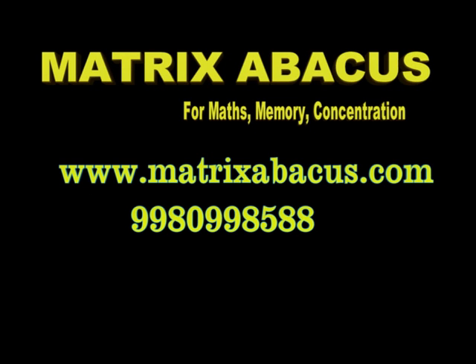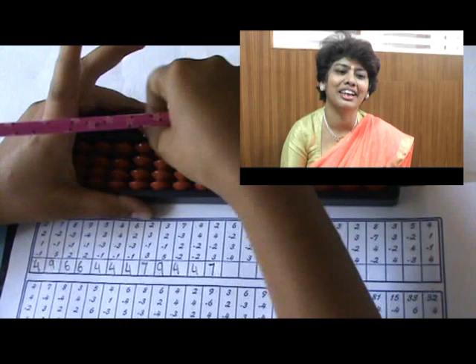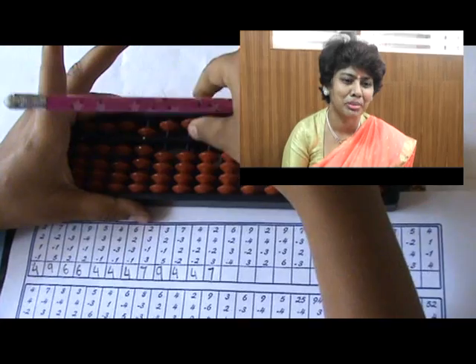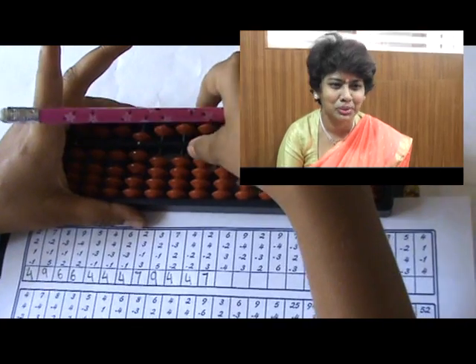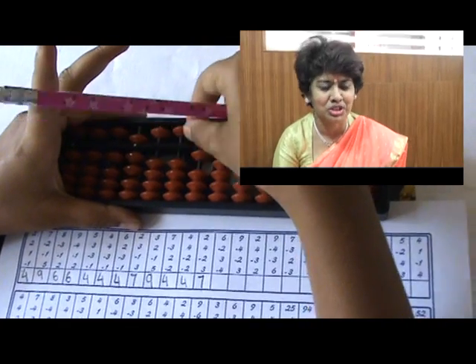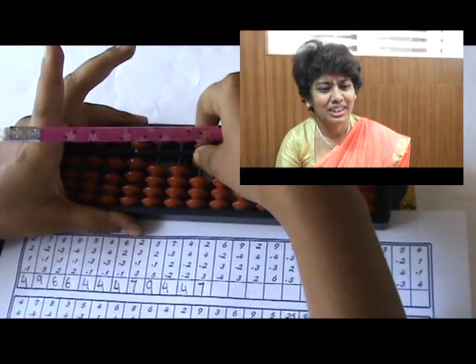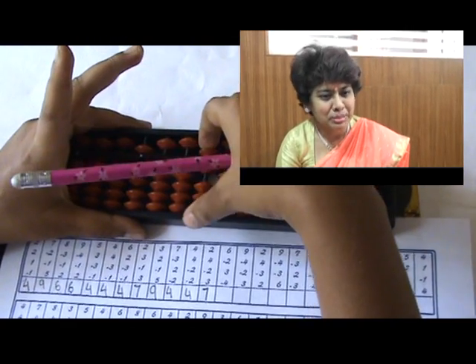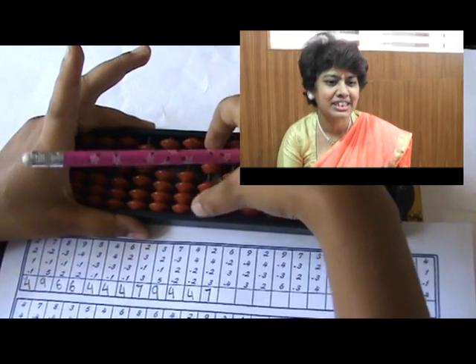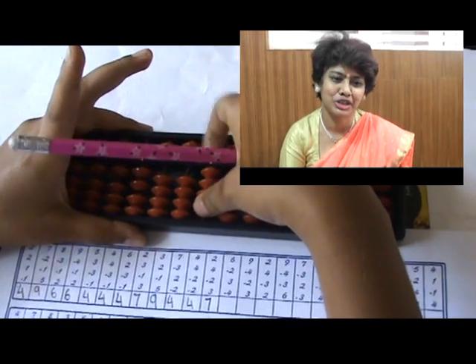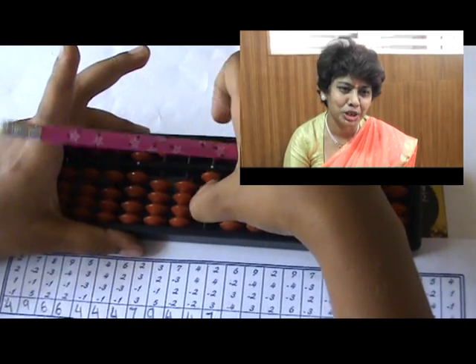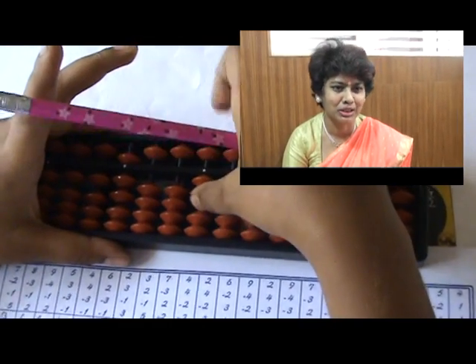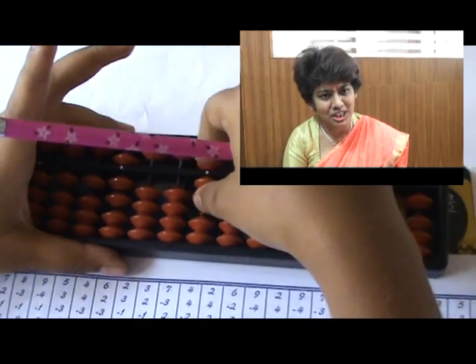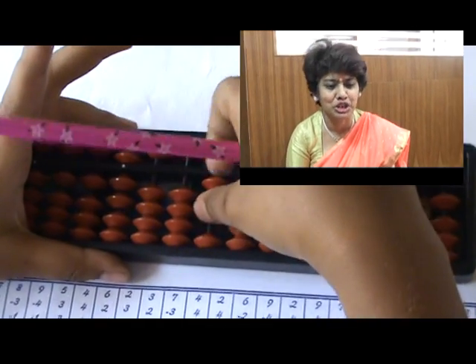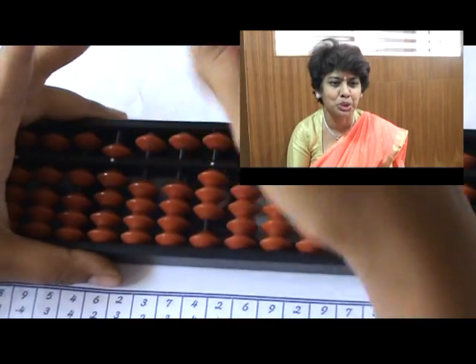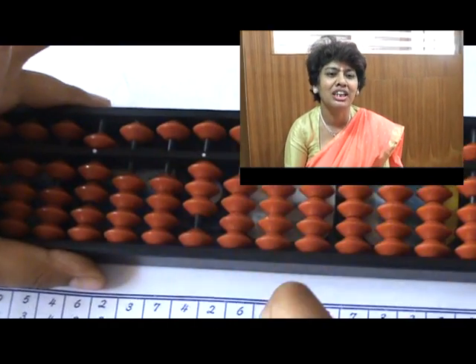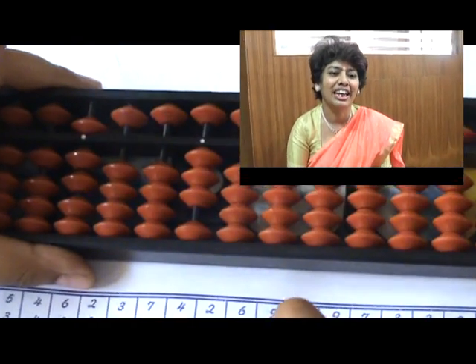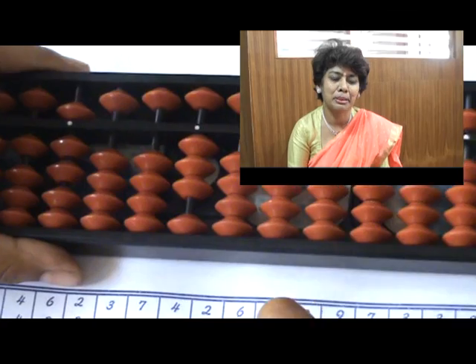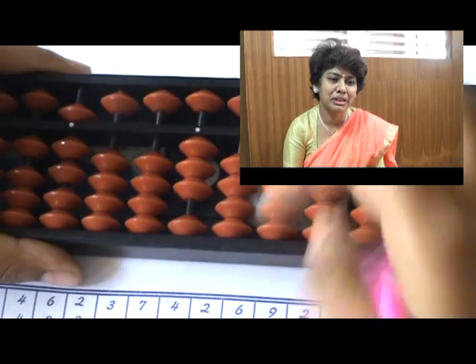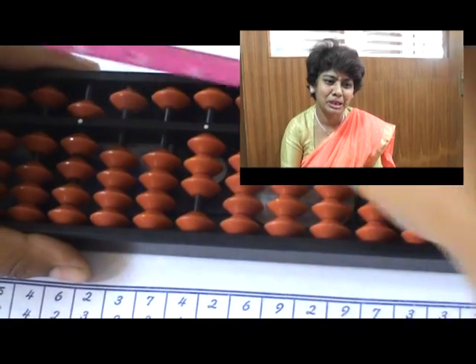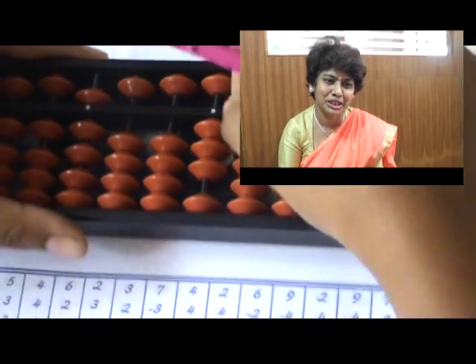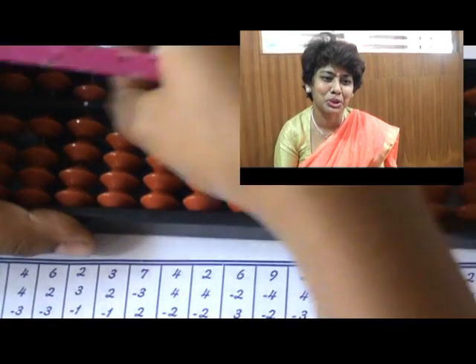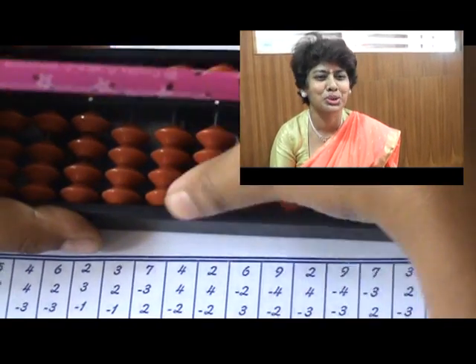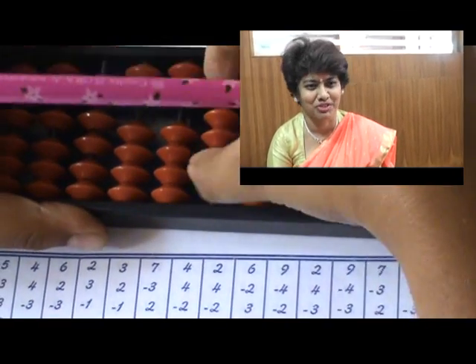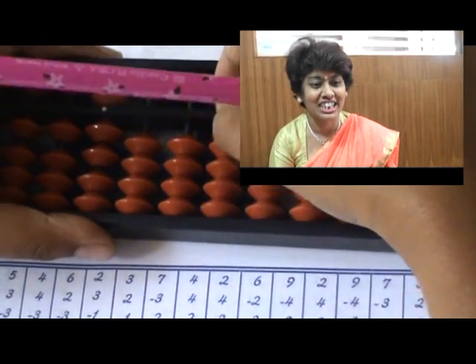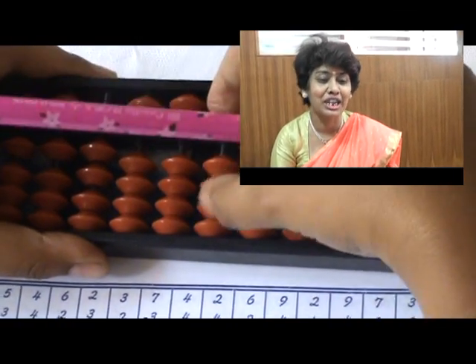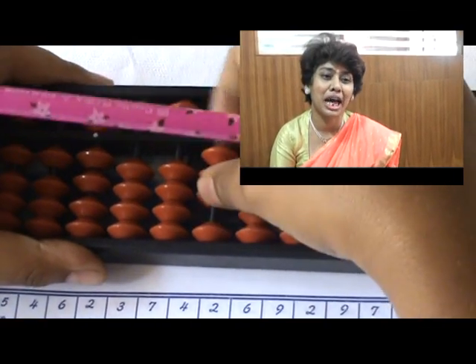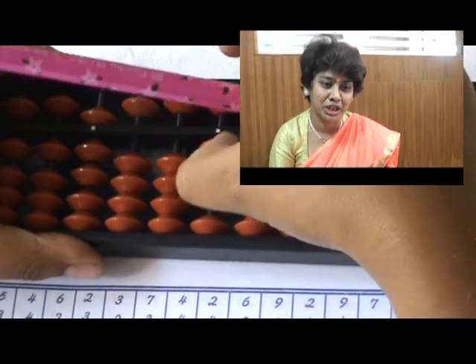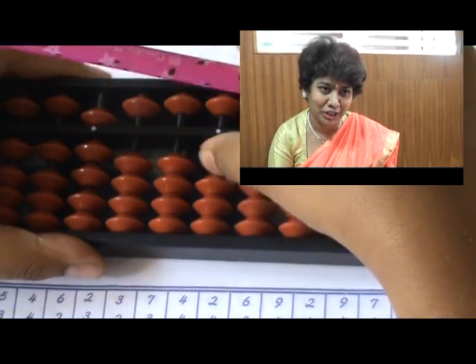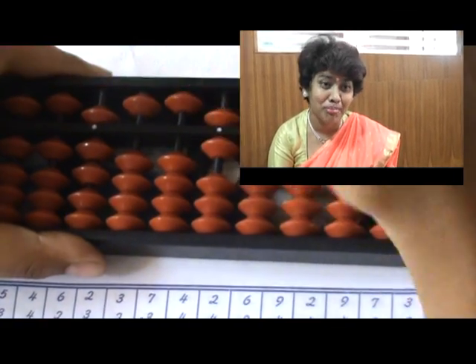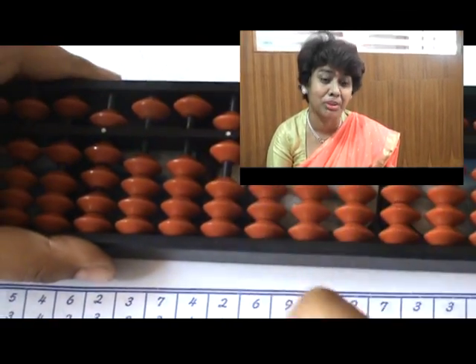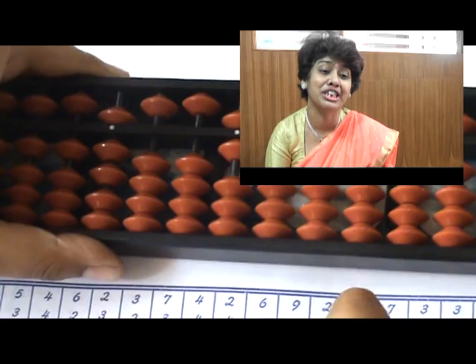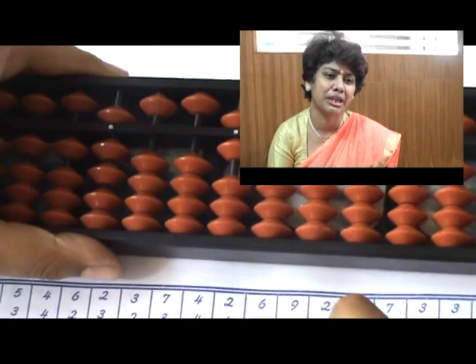I am Yamini Sahur, I am the CBSE Section Principal of Science Agency School, and my personal experience with students who have undergone abacus training from Matrix Academy.